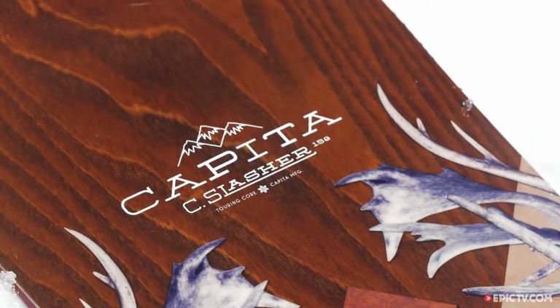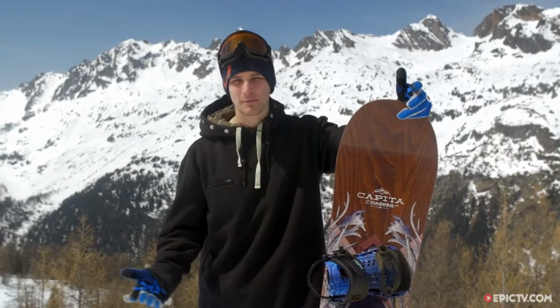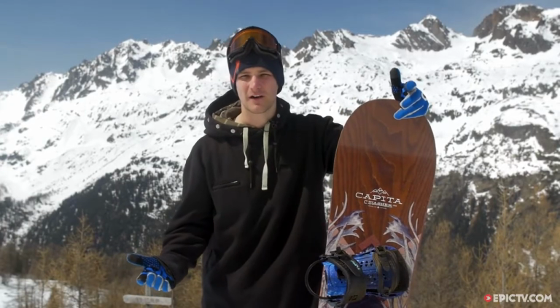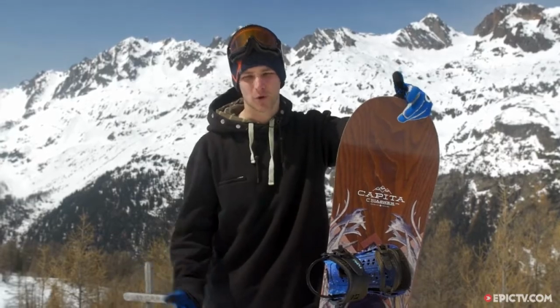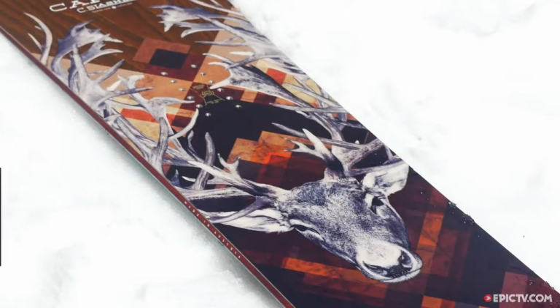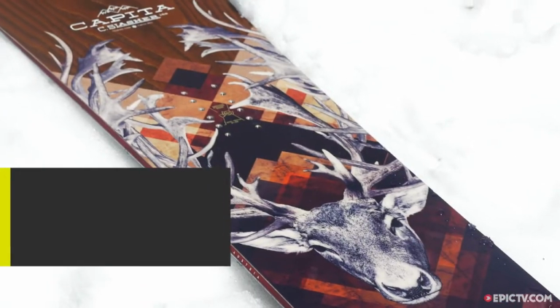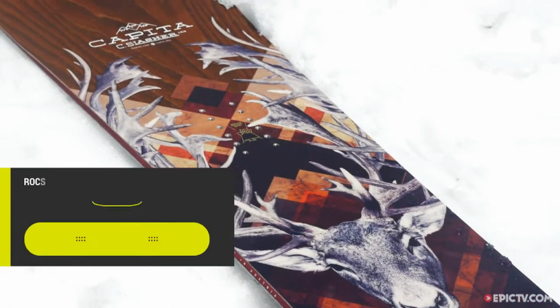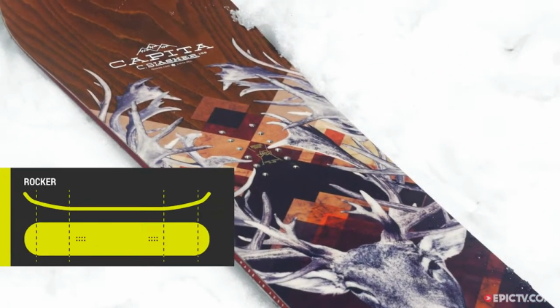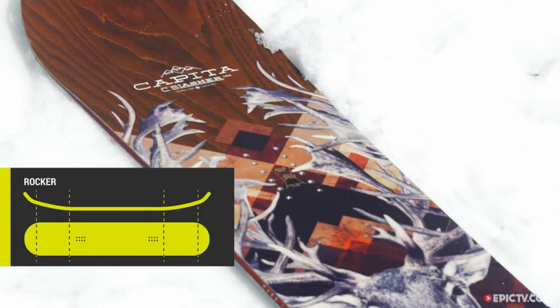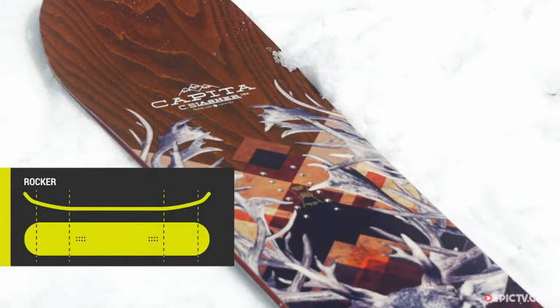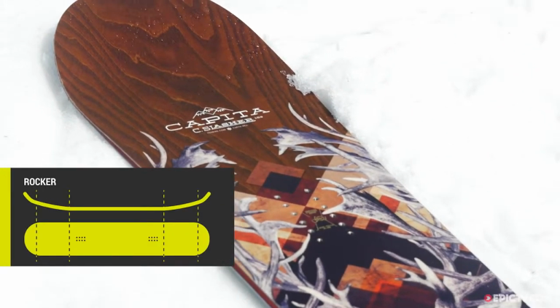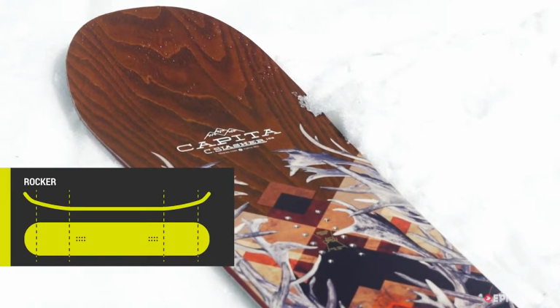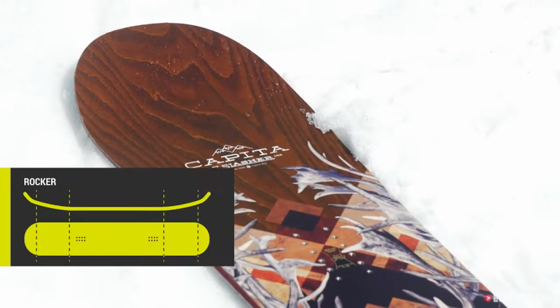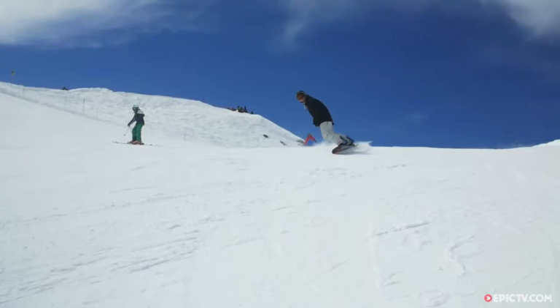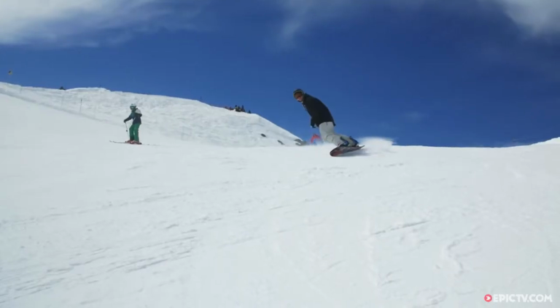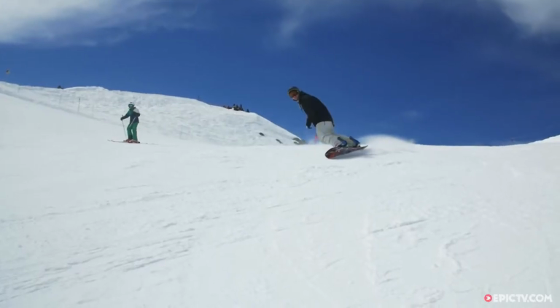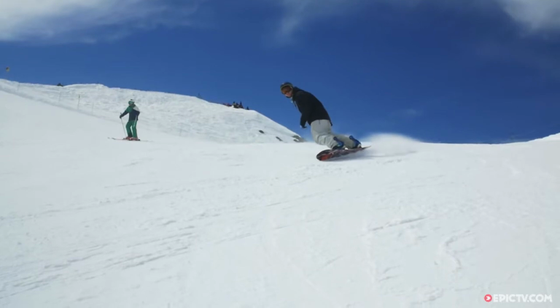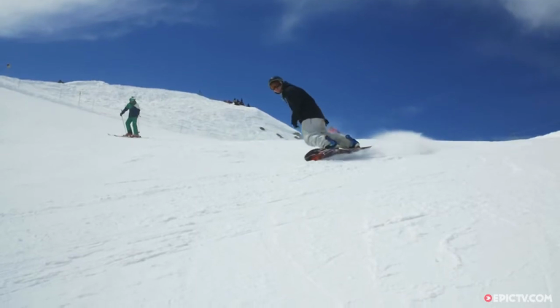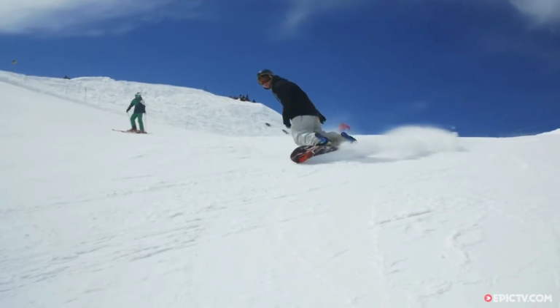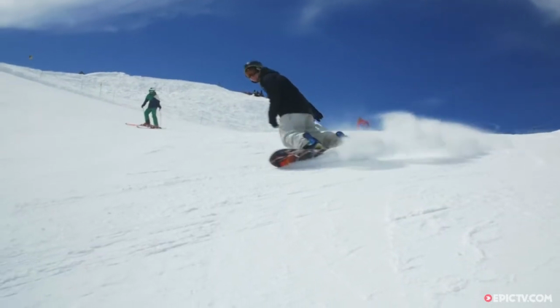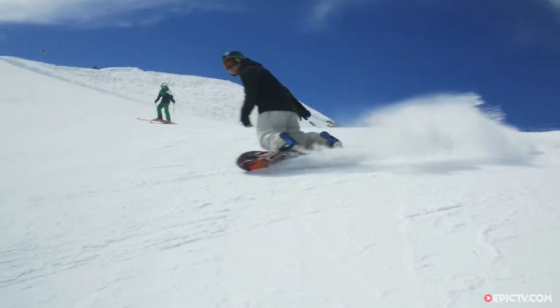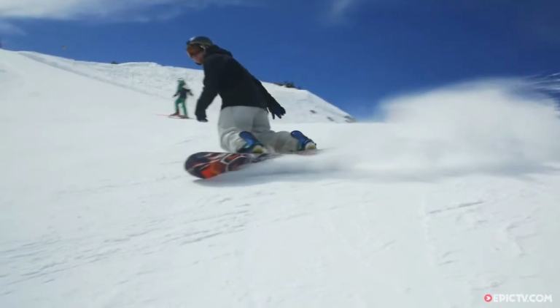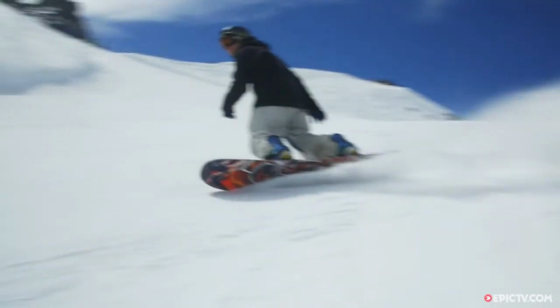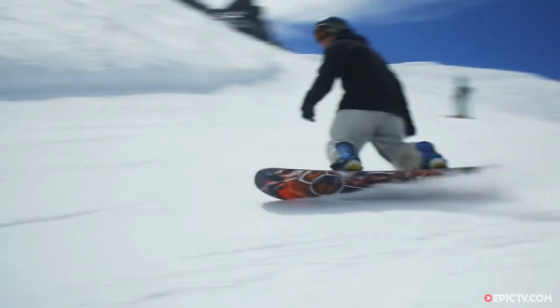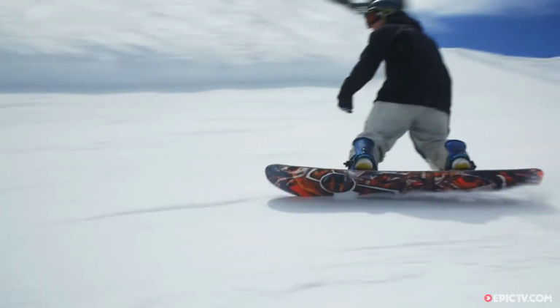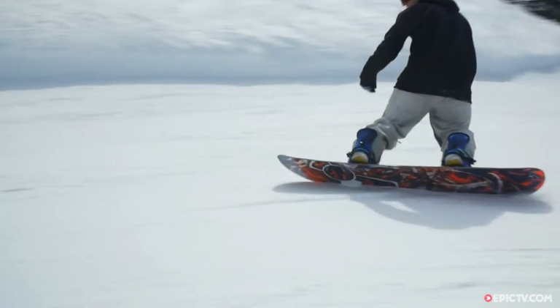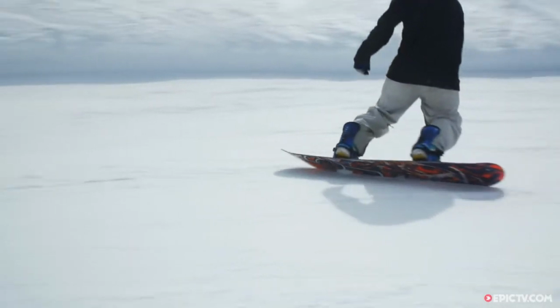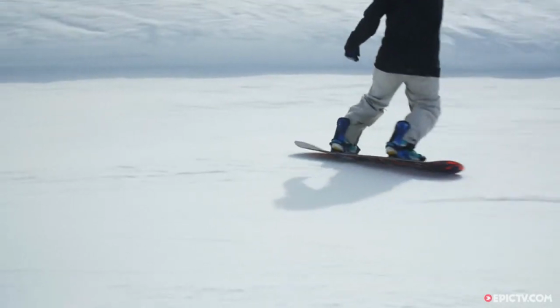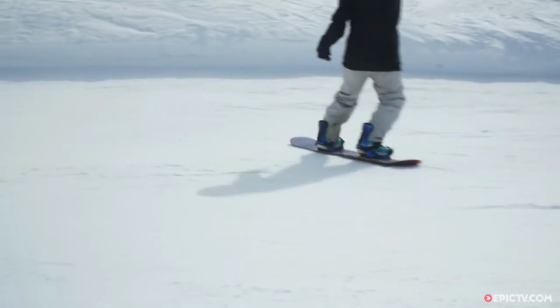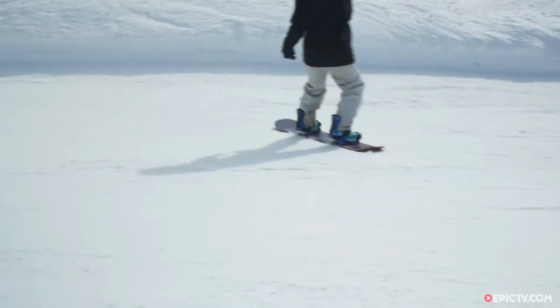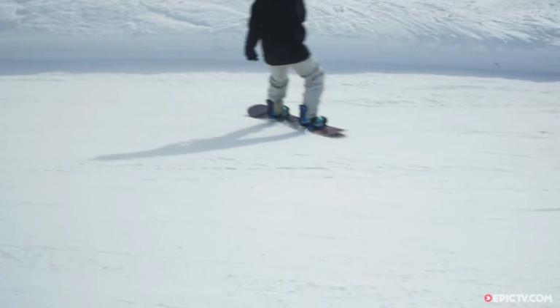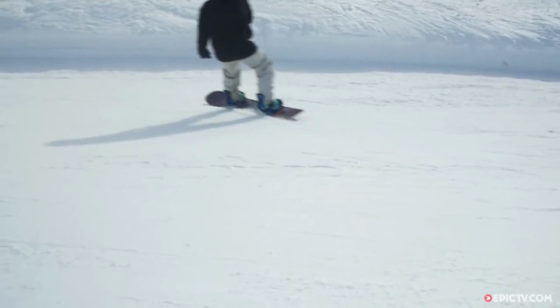The camber profile on this board is flat between the bindings and there's a huge amount of rocker on the big nose. That means it's great for floating in powder, and even if you're not going very fast or the terrain is quite mellow, you're still going to be able to float up in the deep stuff.